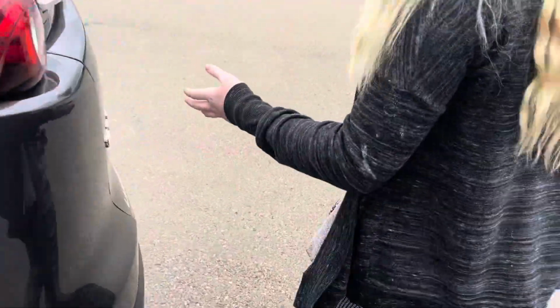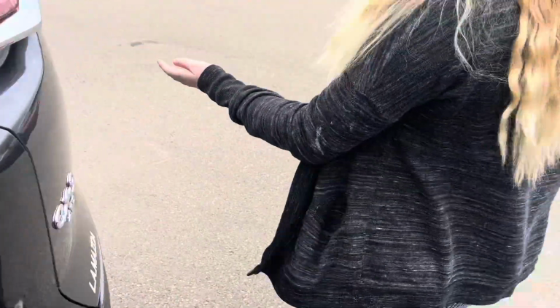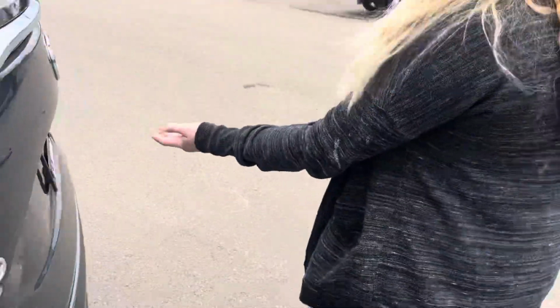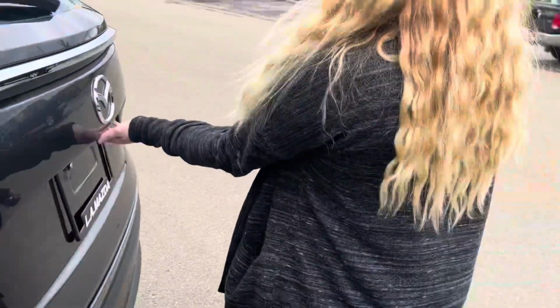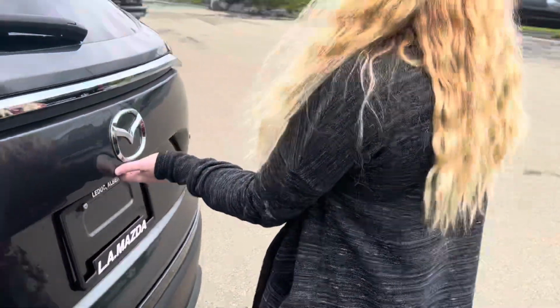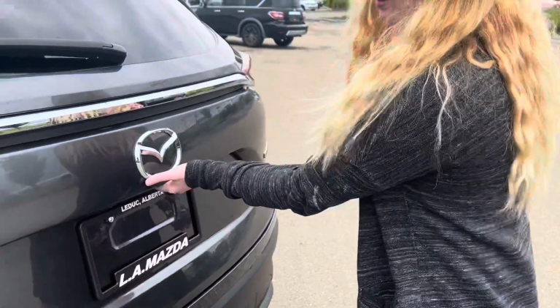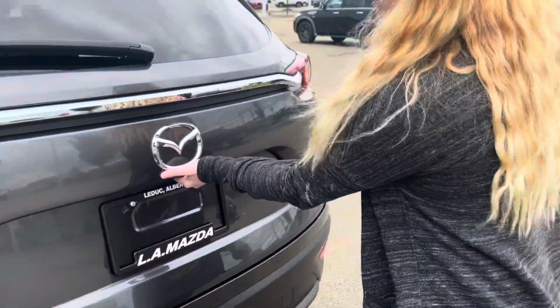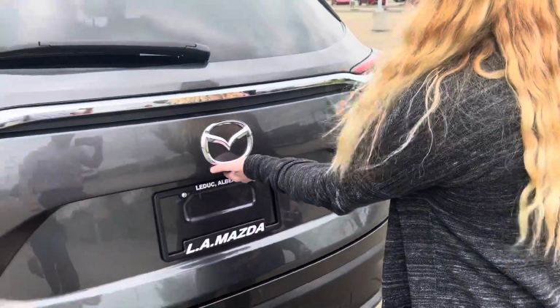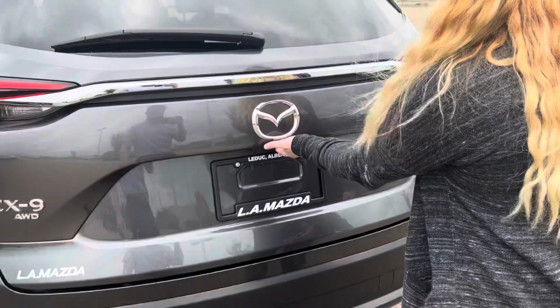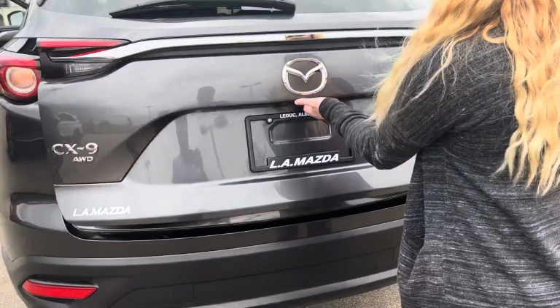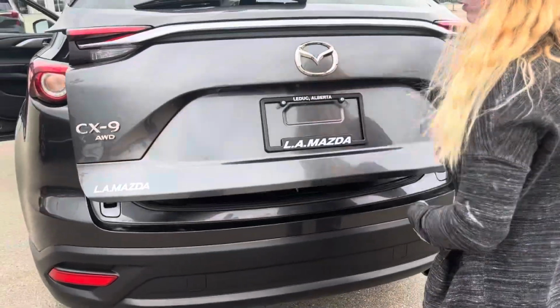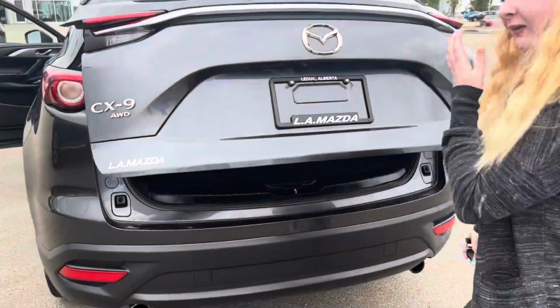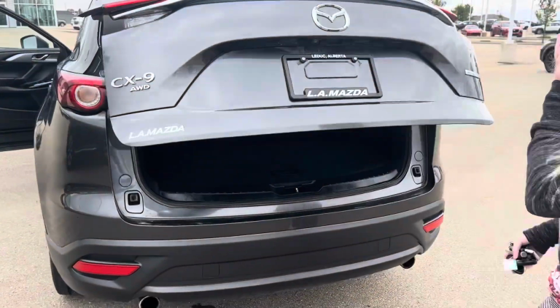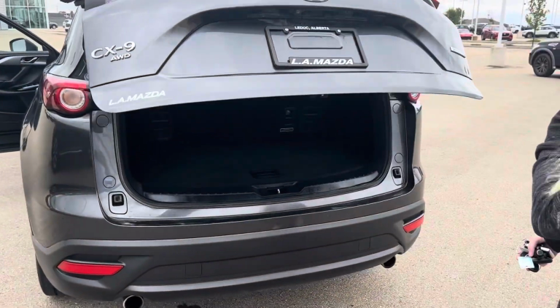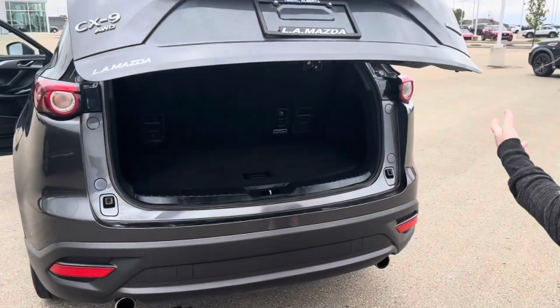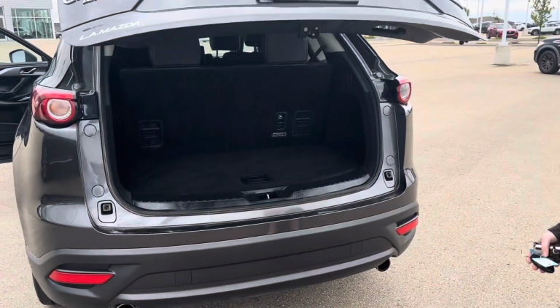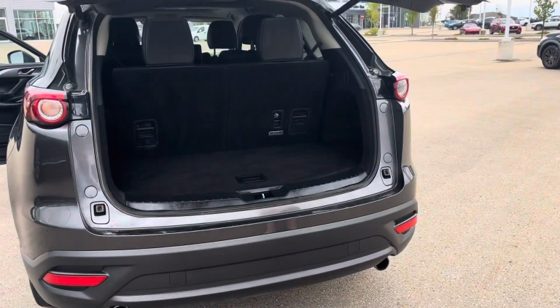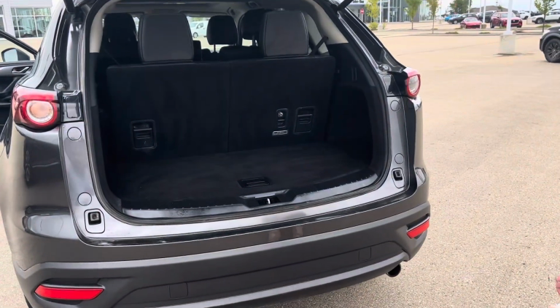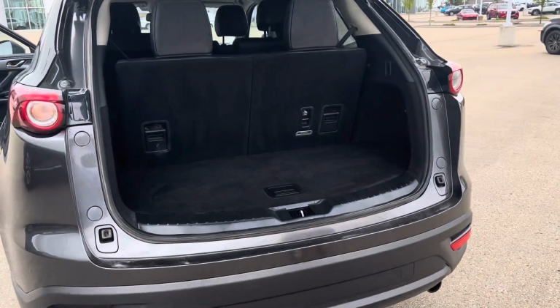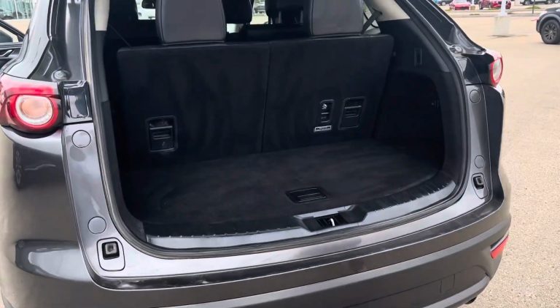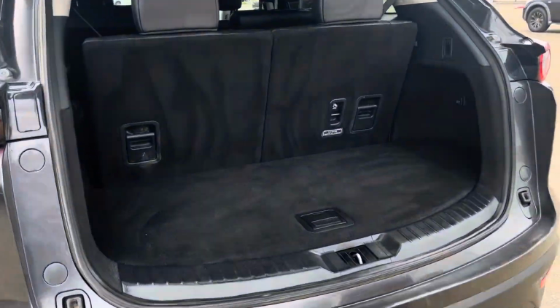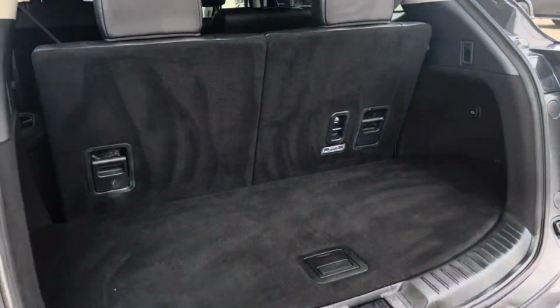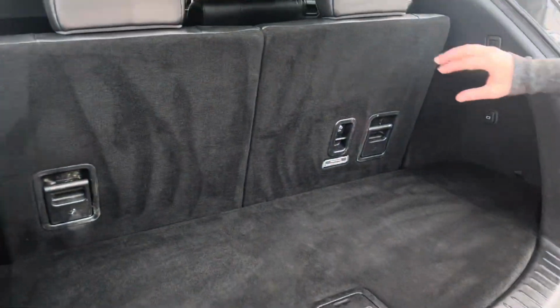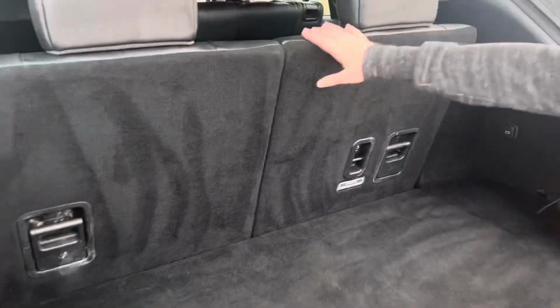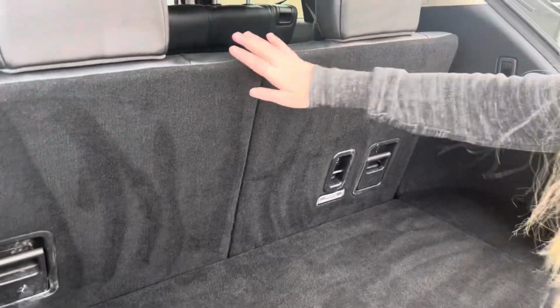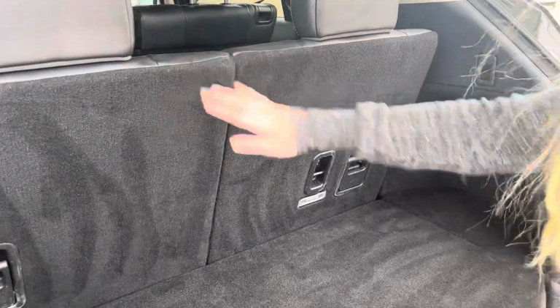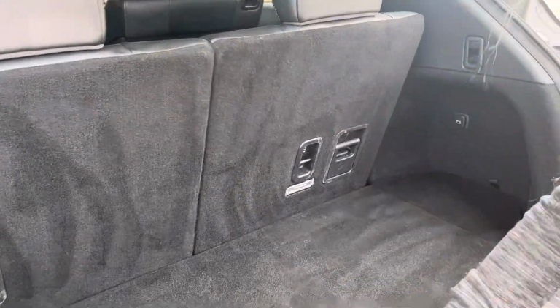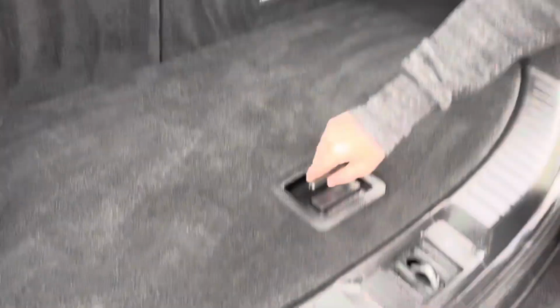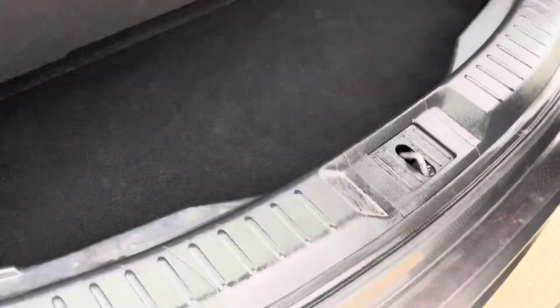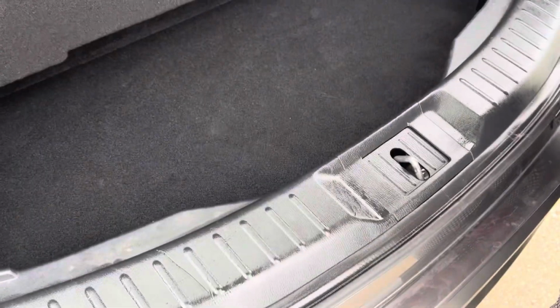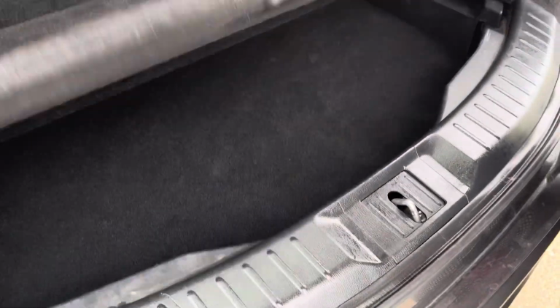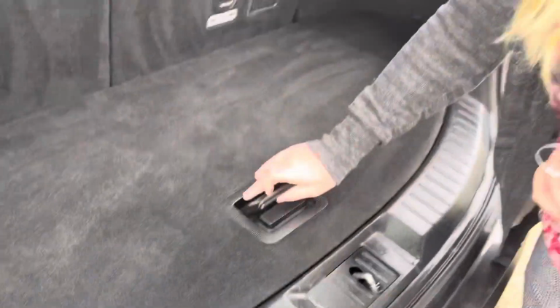Through the back here, you'll also notice it is a power liftgate, so it all comes up on its own. Amazing. You can also put the seats down for more storage, as well as more storage under there.